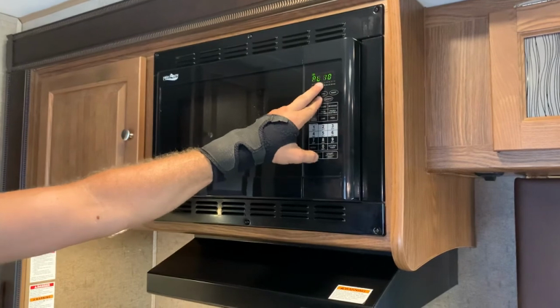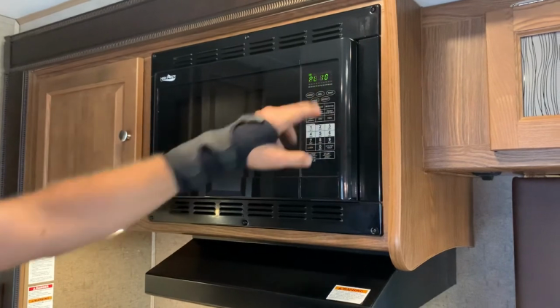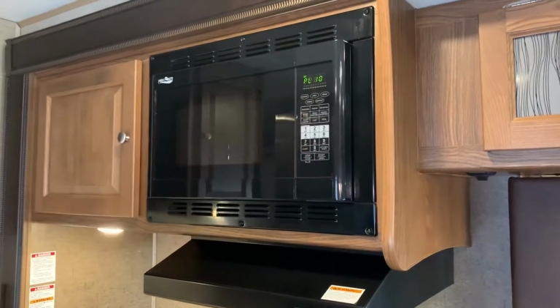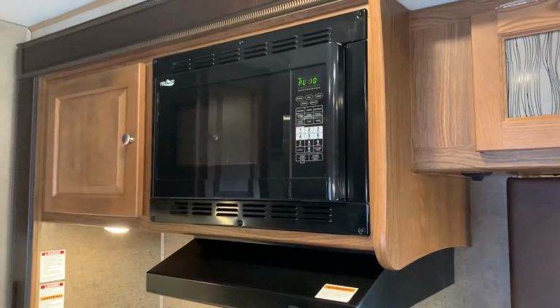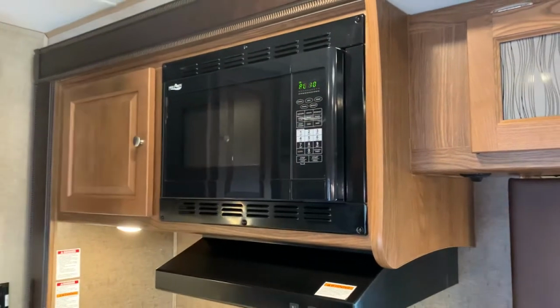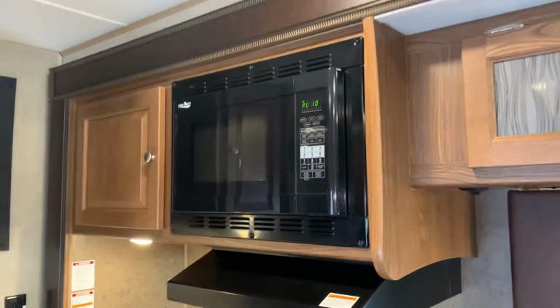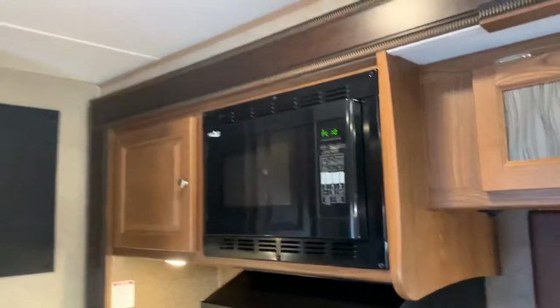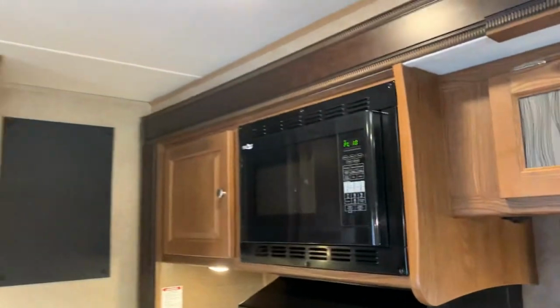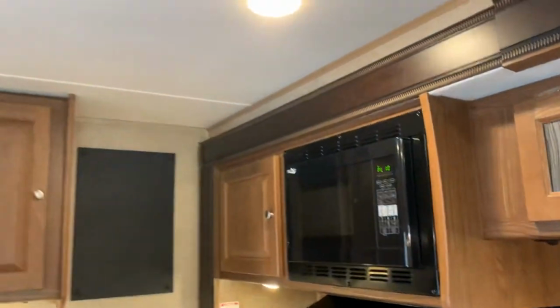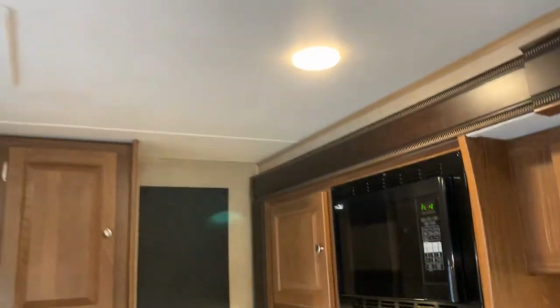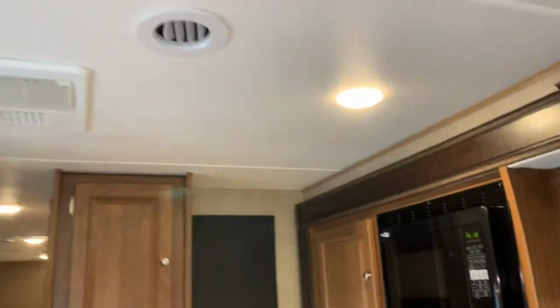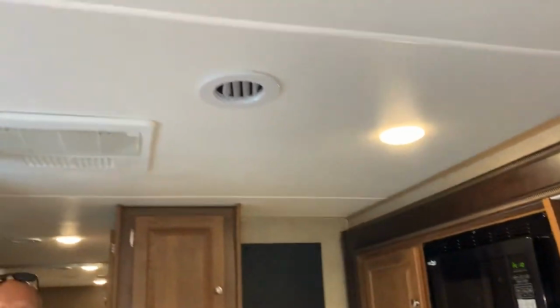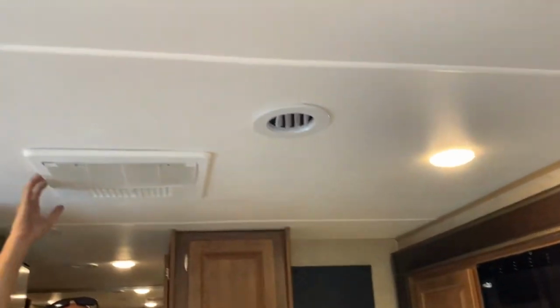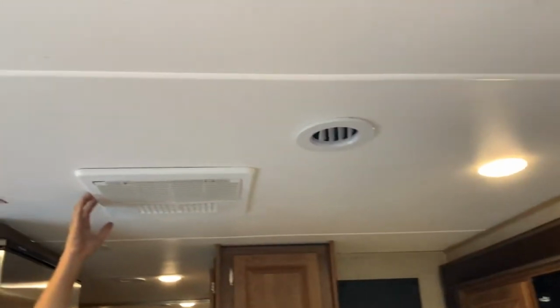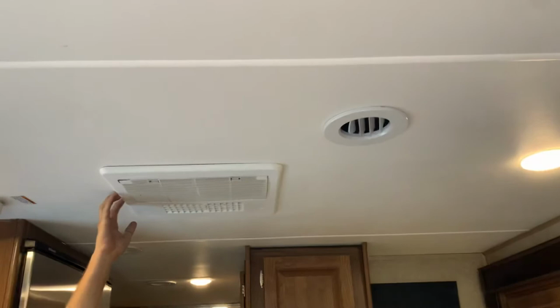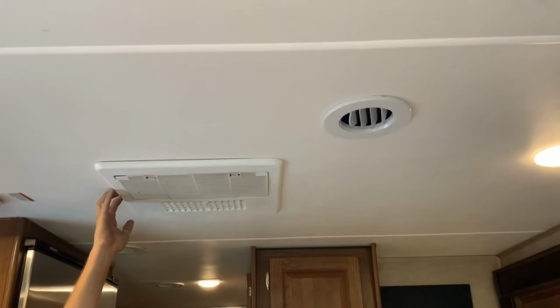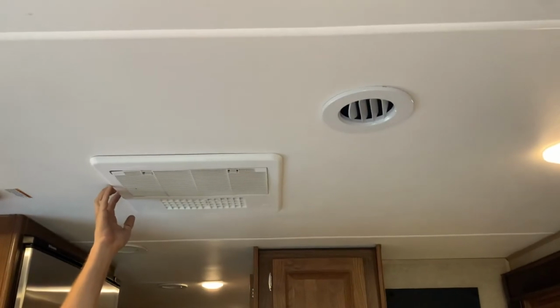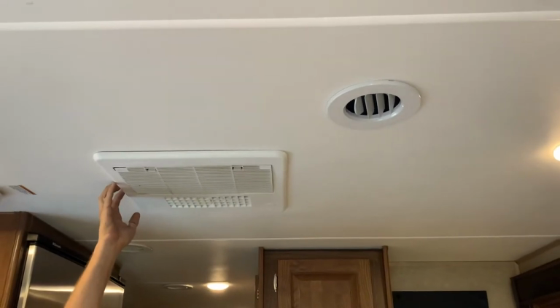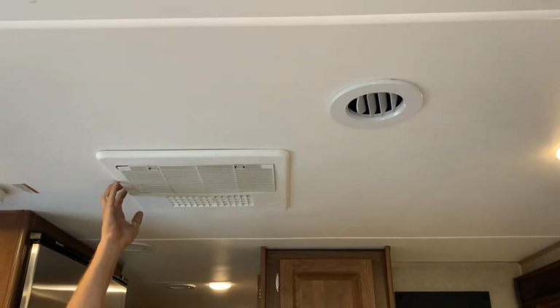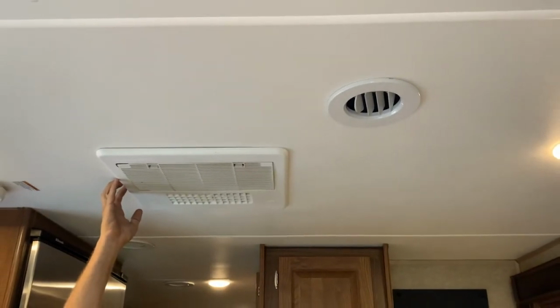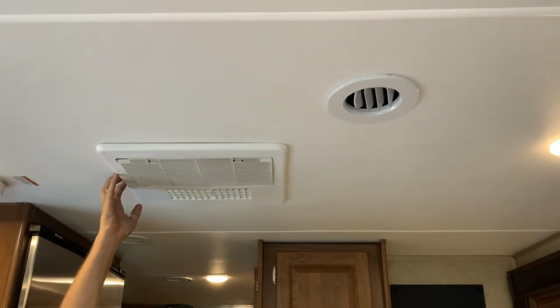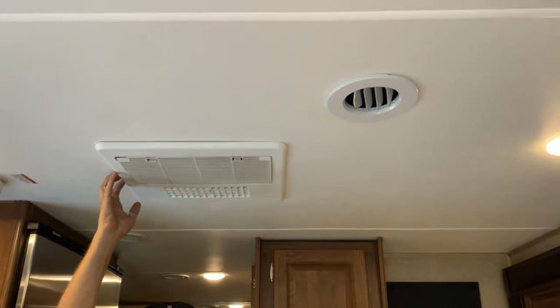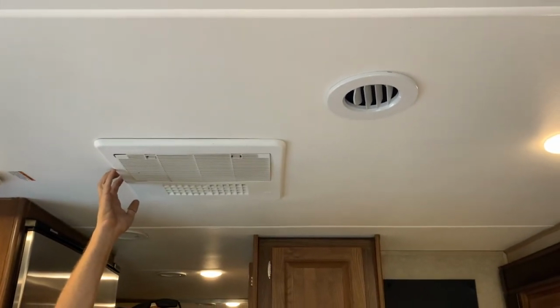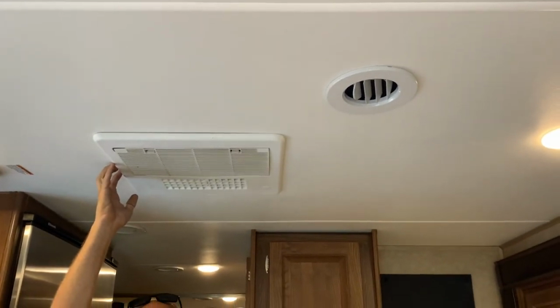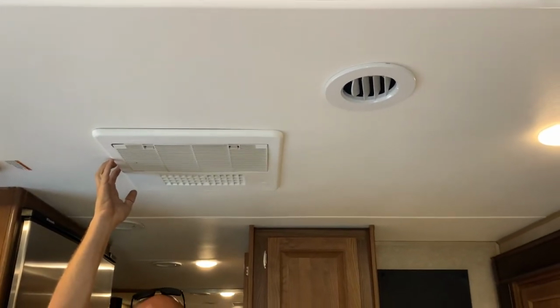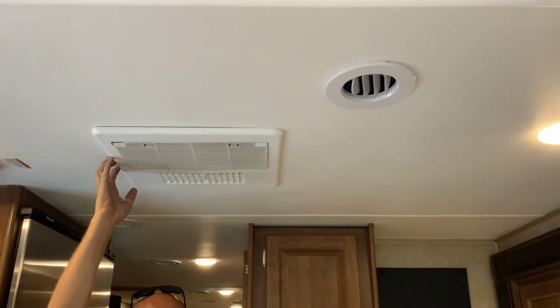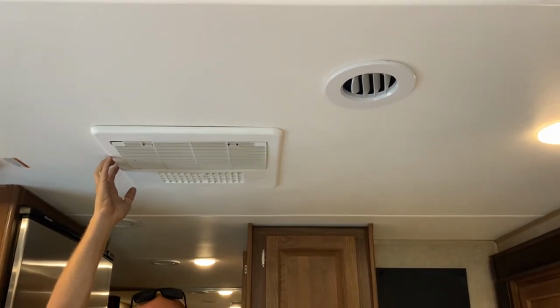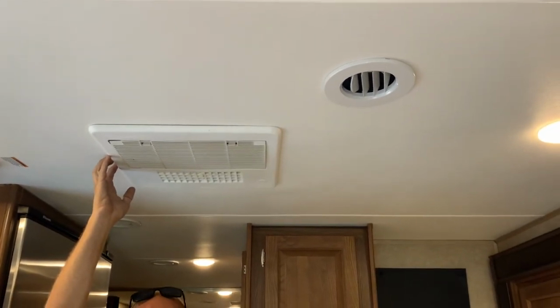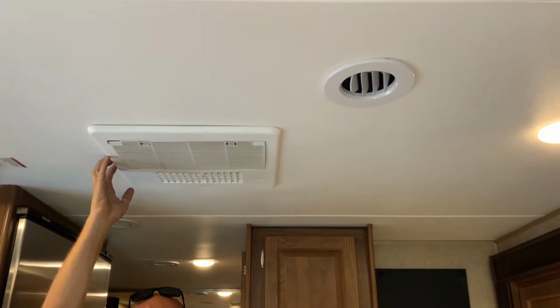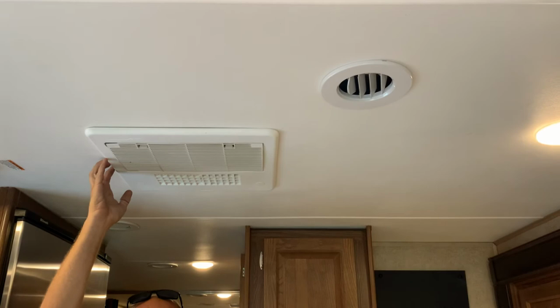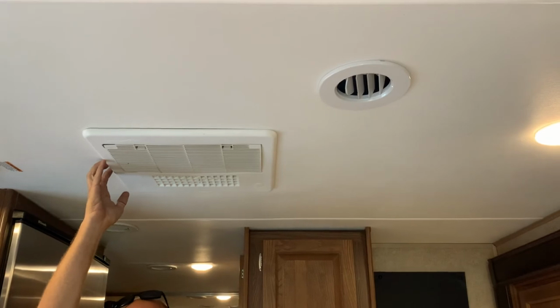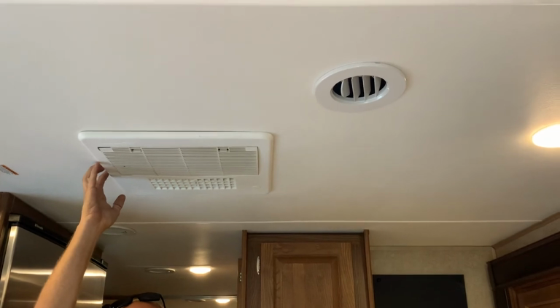Also, to operate your RV air conditioning, you will have to be plugged in to an outside power source, just like the microwave, and the same applies to your RV outlets for plugging in any electrical devices.